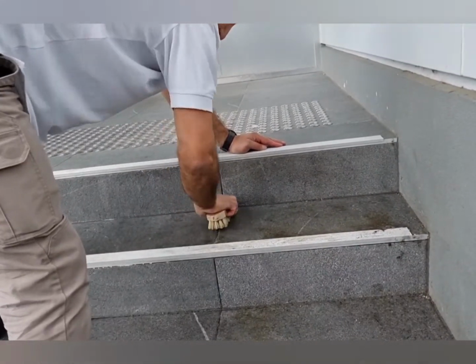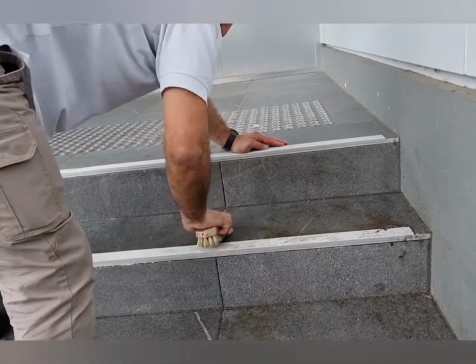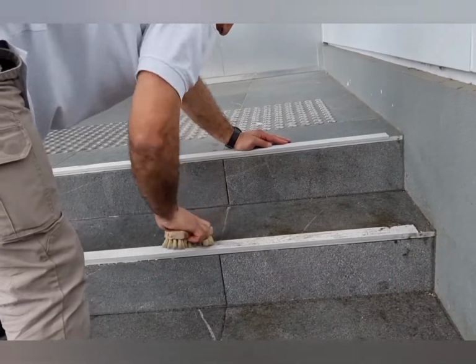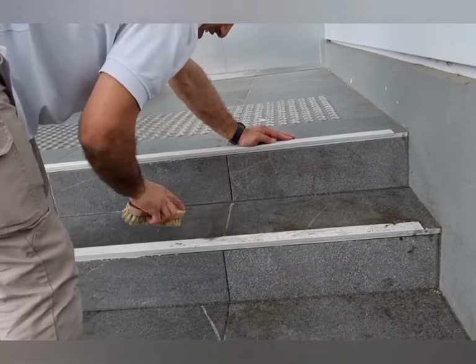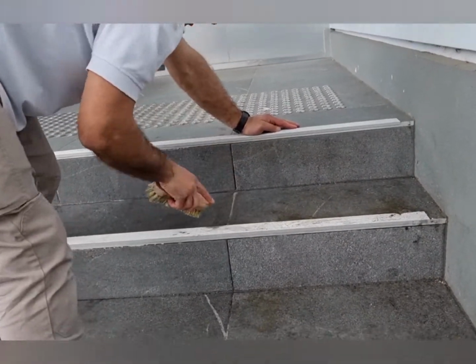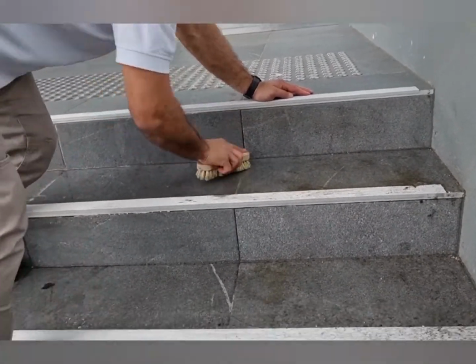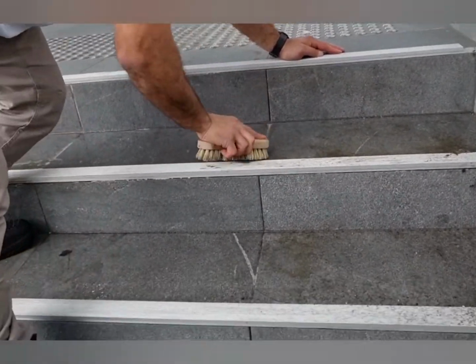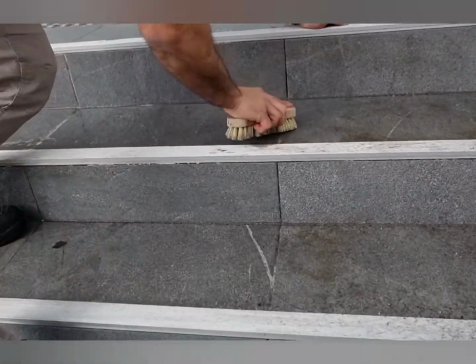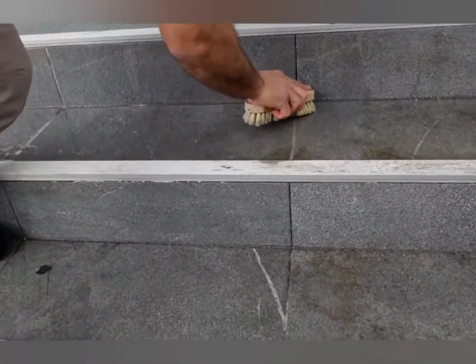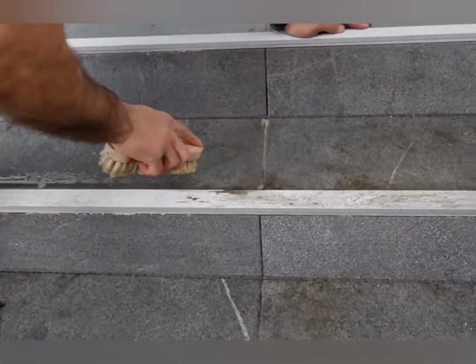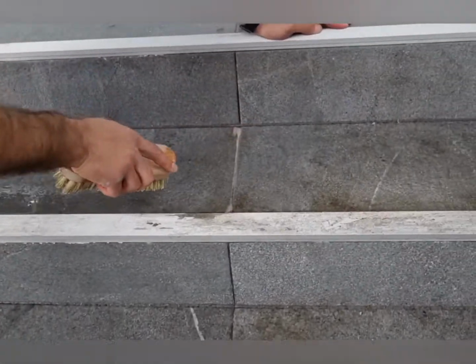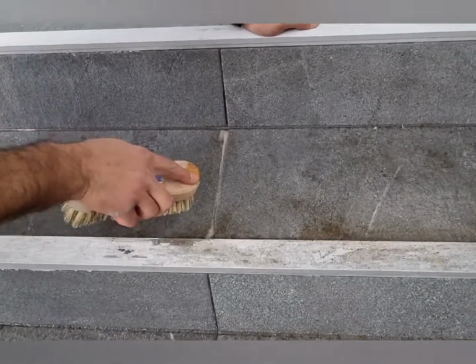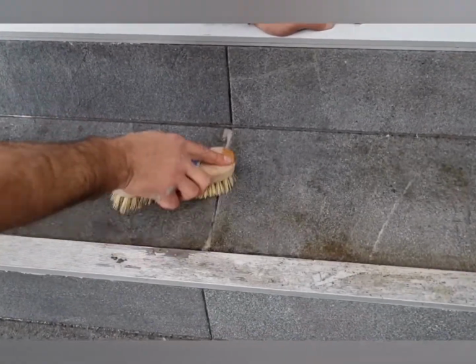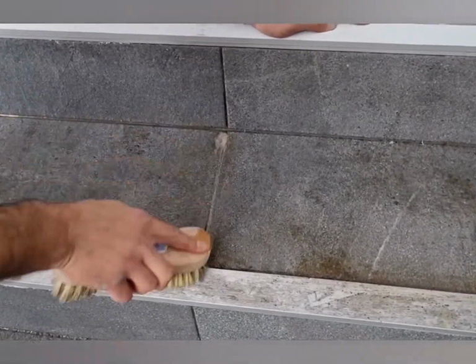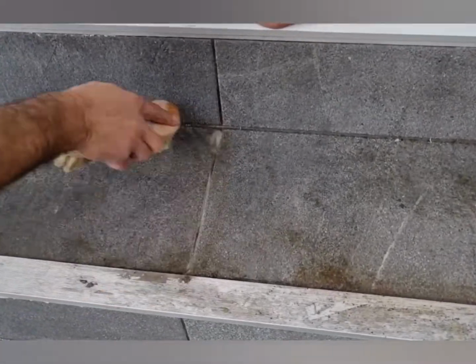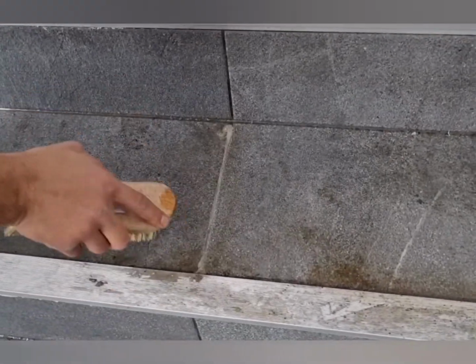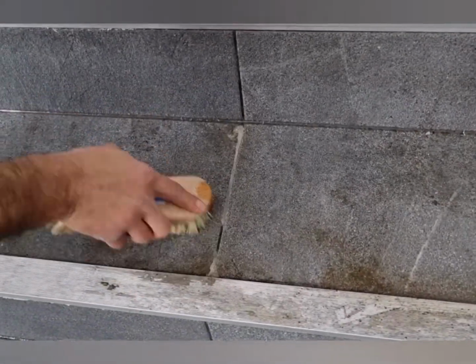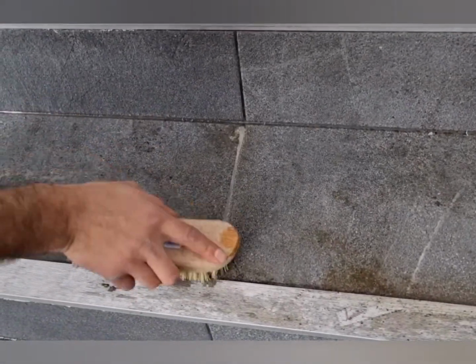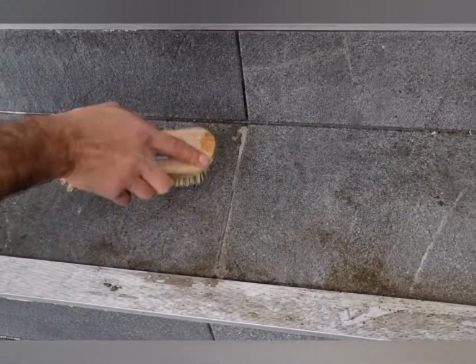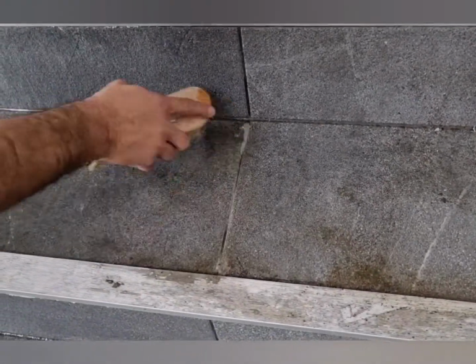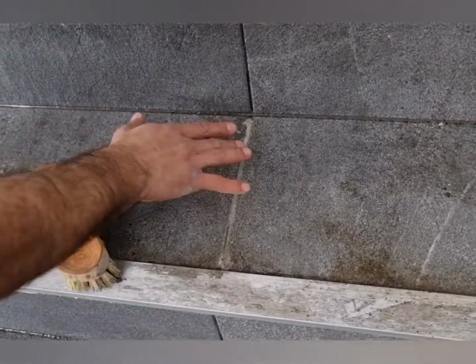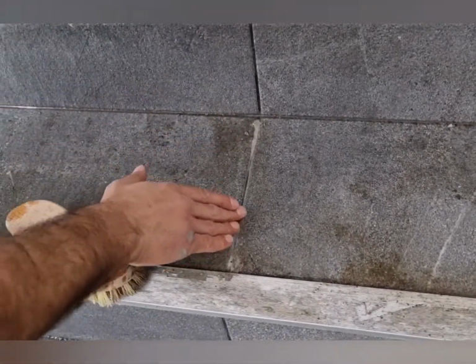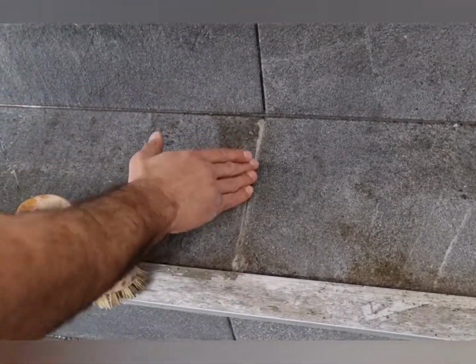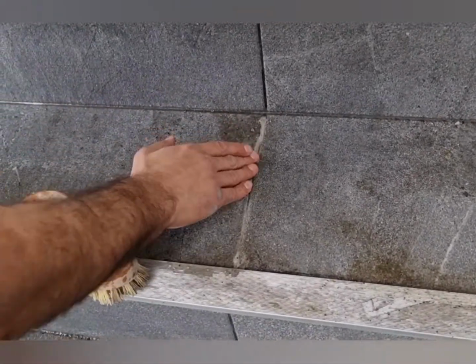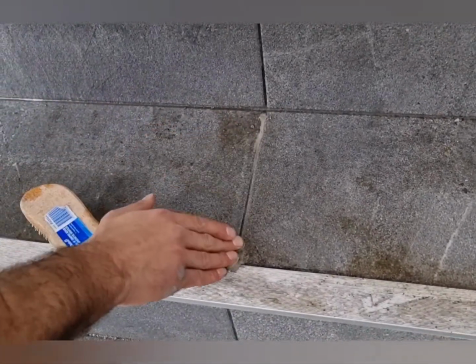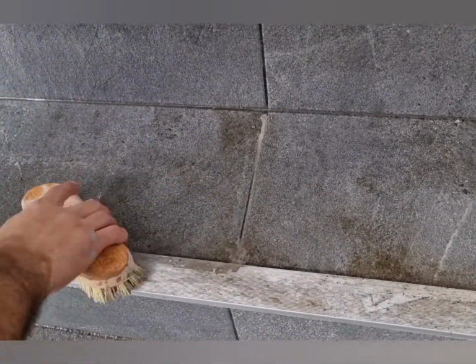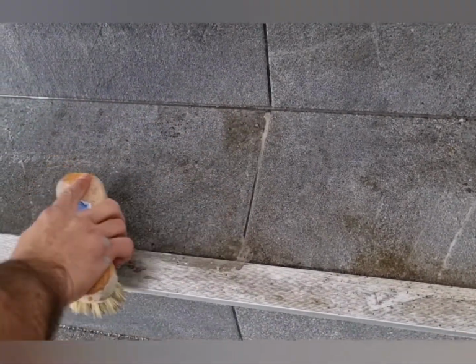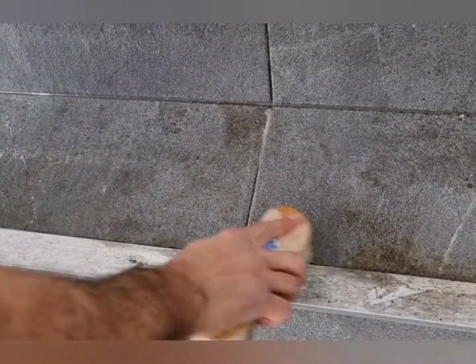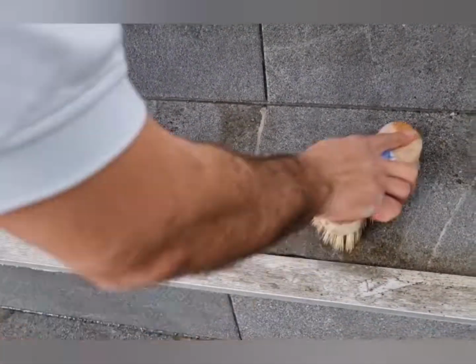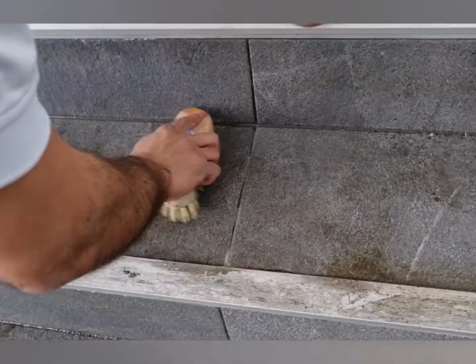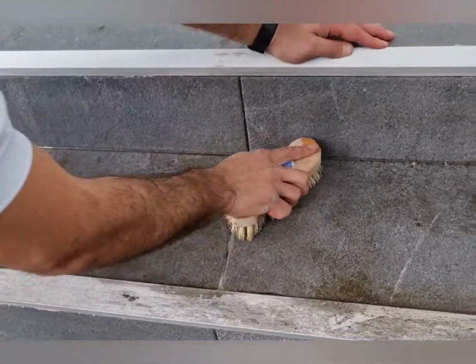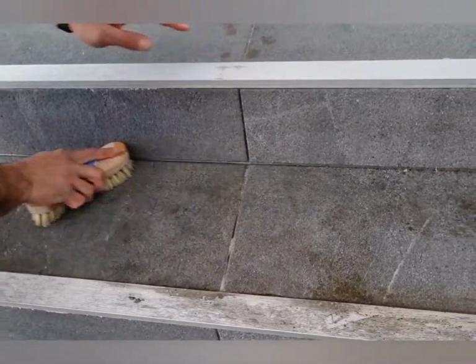See that — as you scrub, it's reacting. You can see the color of the grout again. See that. Beautiful.